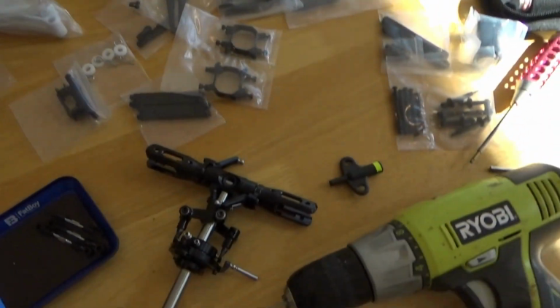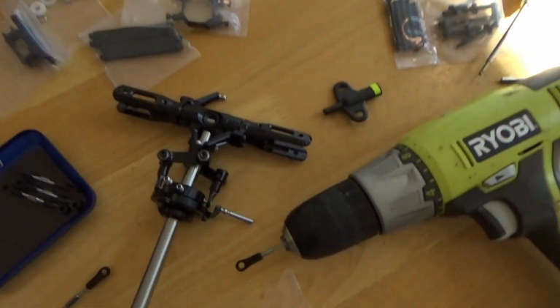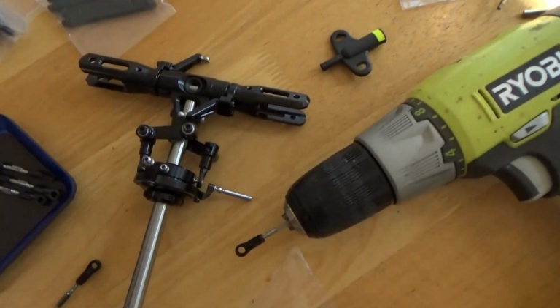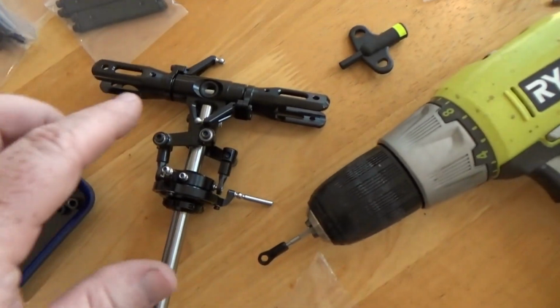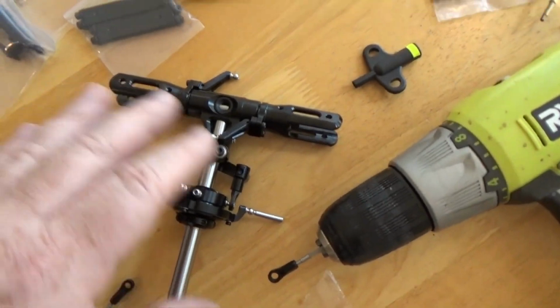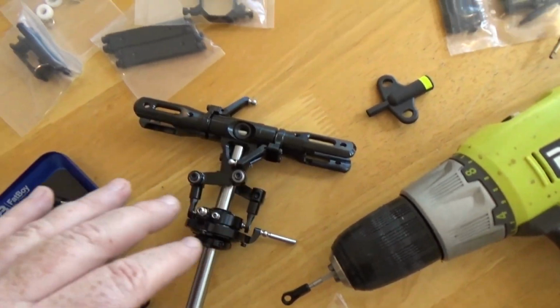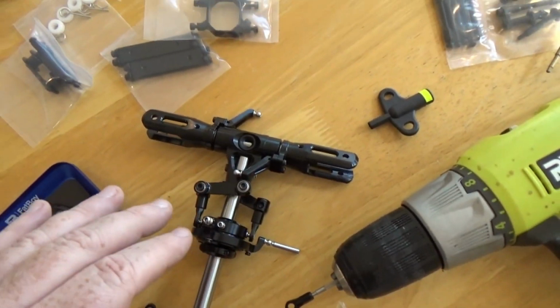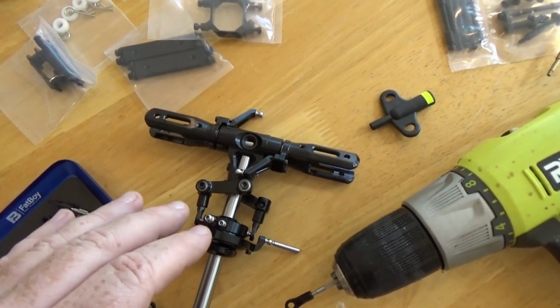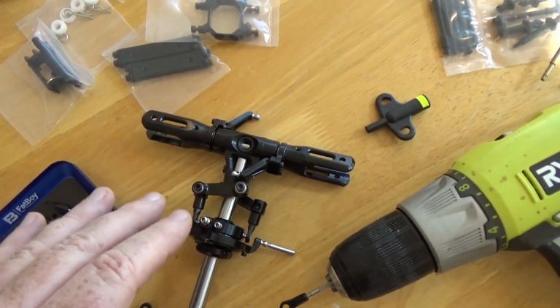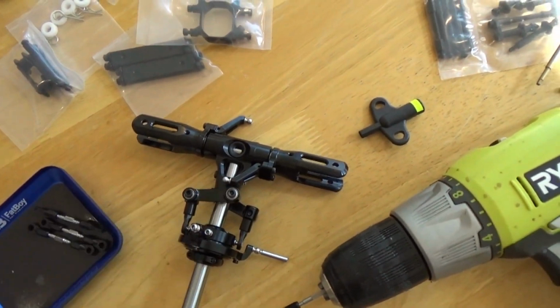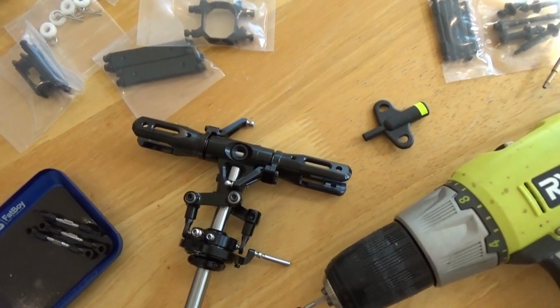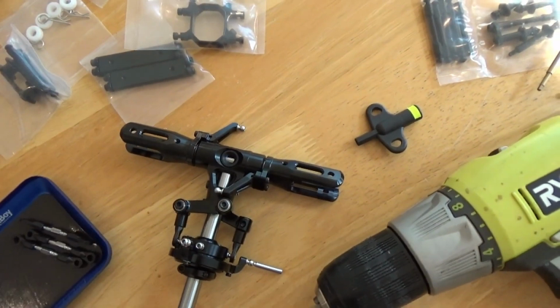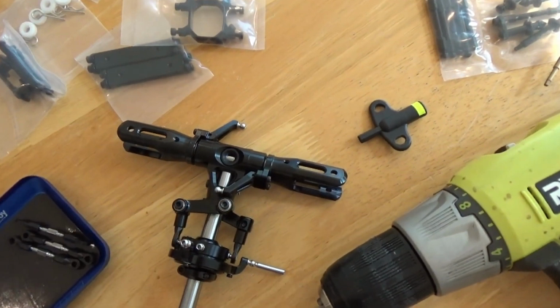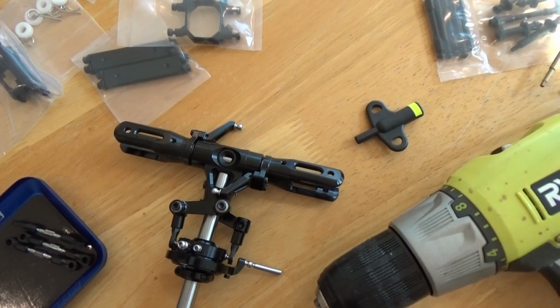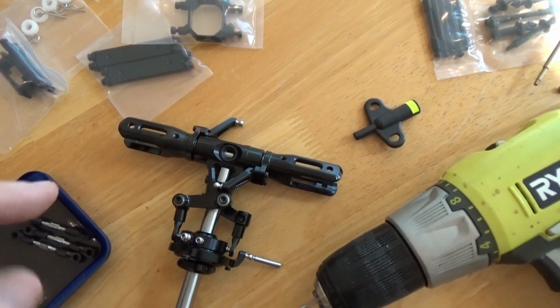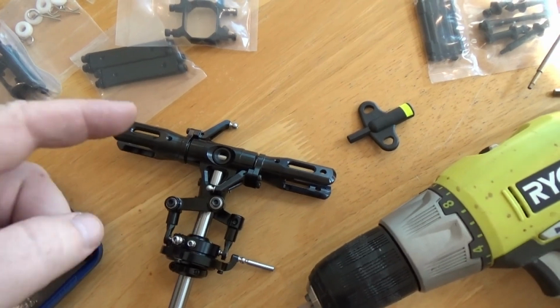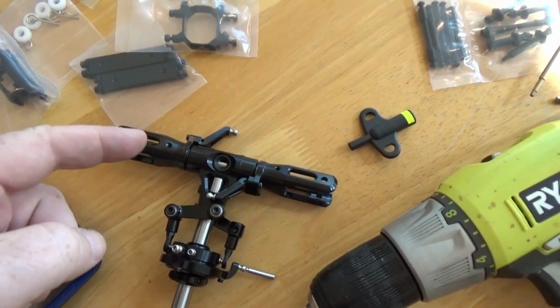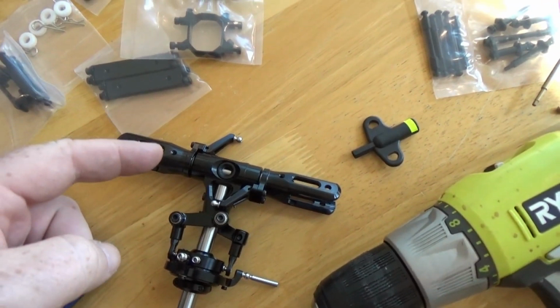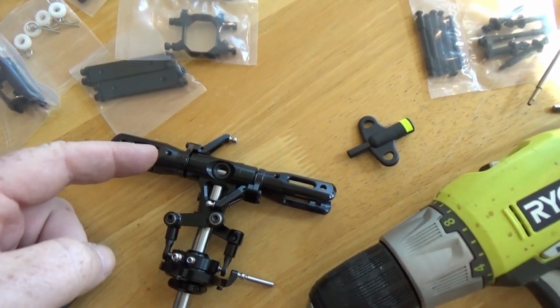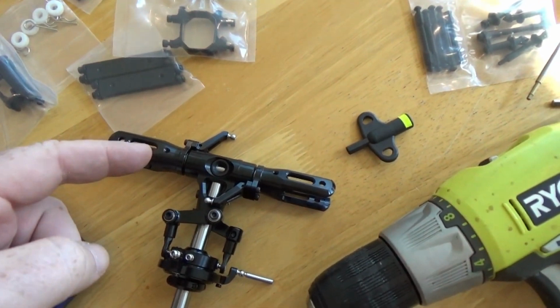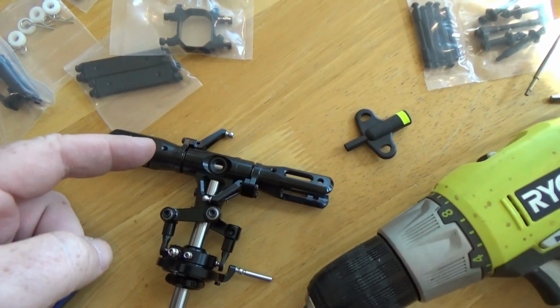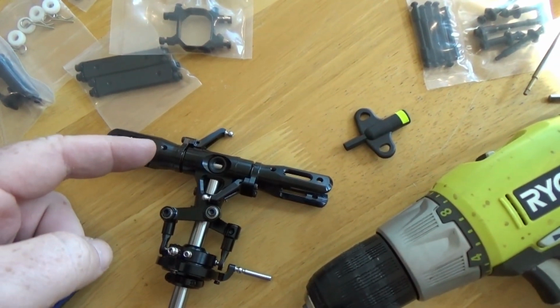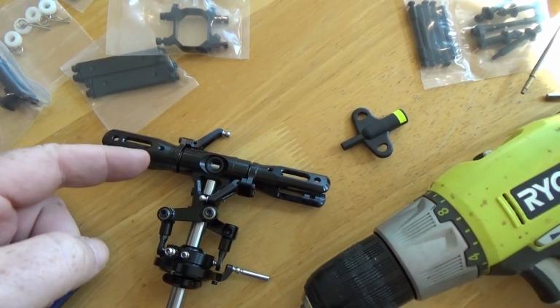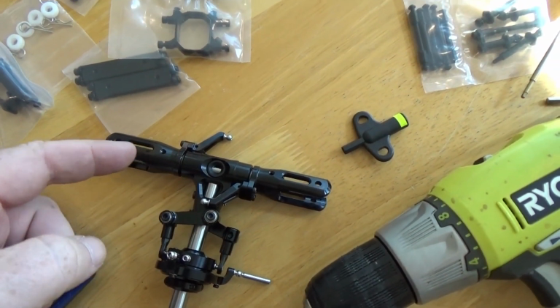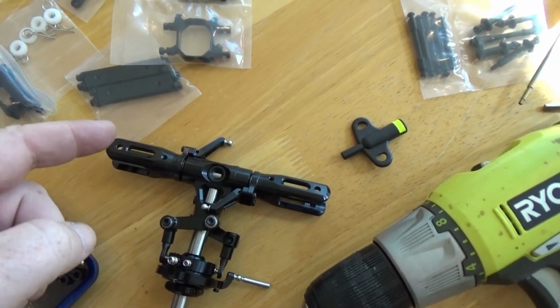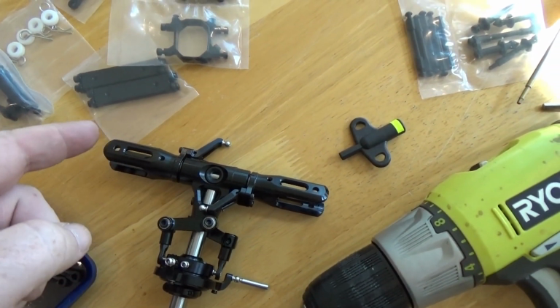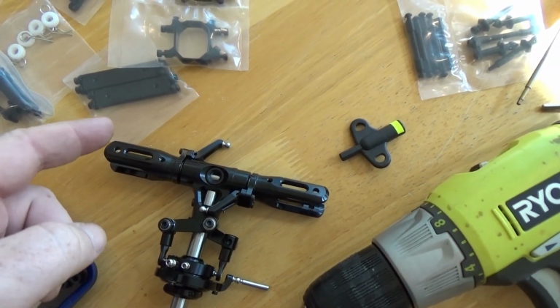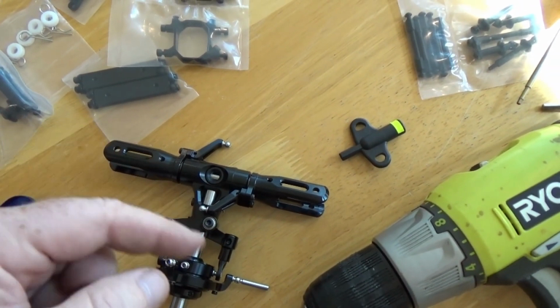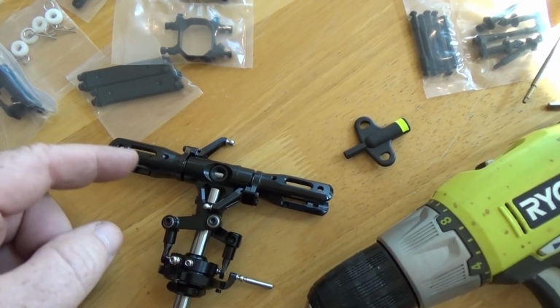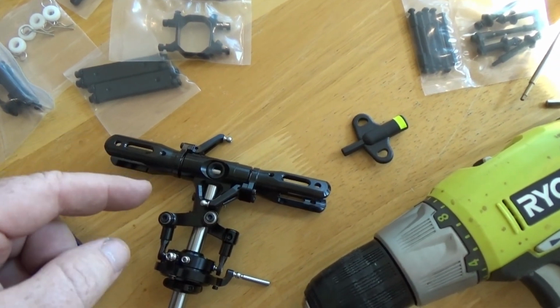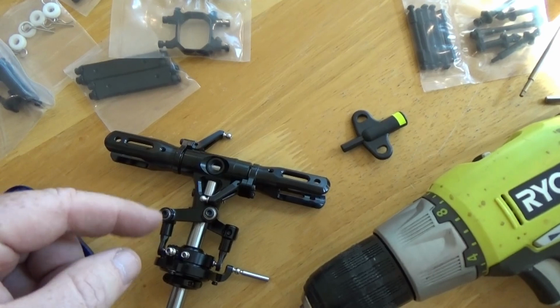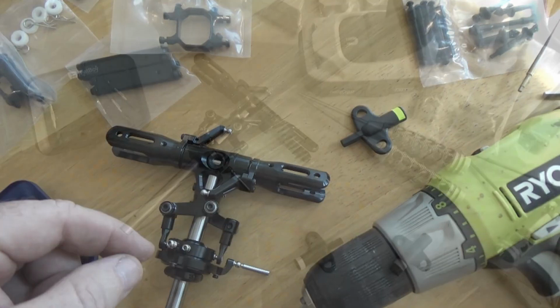As far as the head goes, the head and the swash plate only took me a few minutes. I found that the thrust bearings actually did already have grease in them. I had to go back and Loctite everything else.